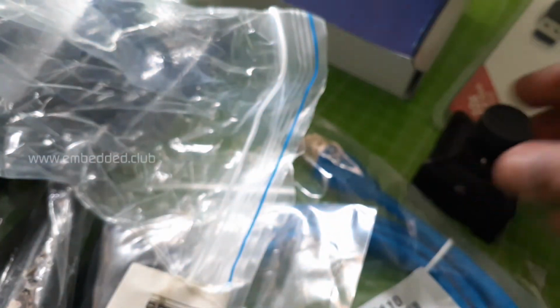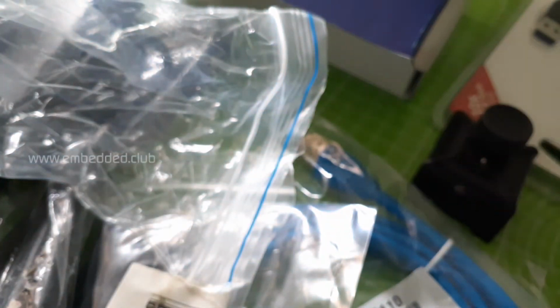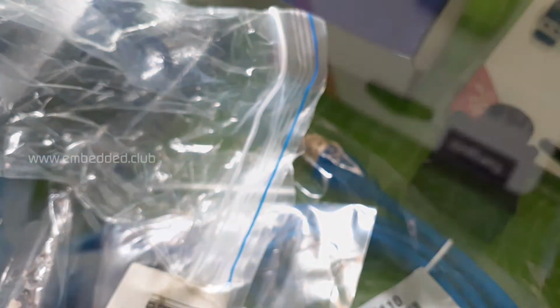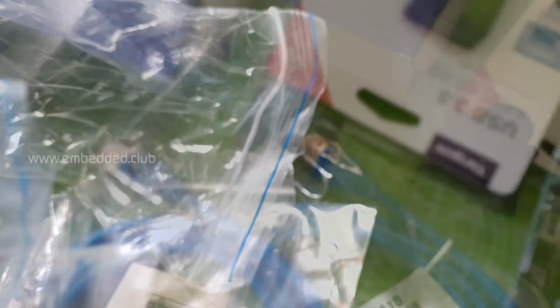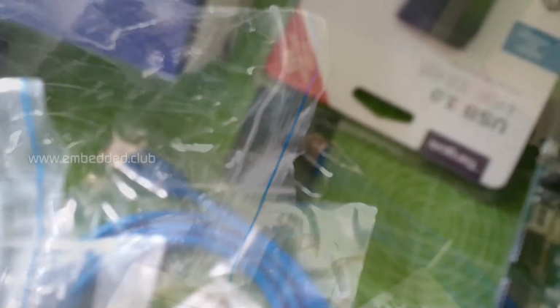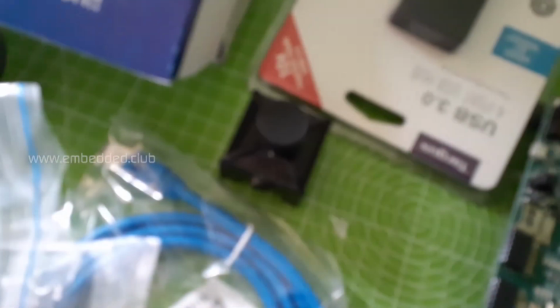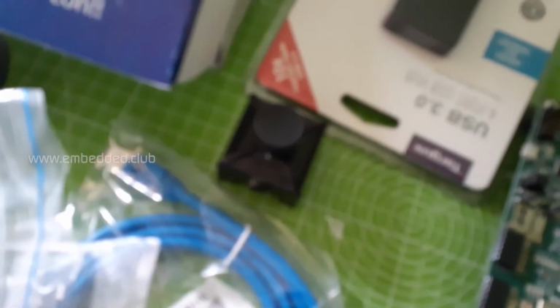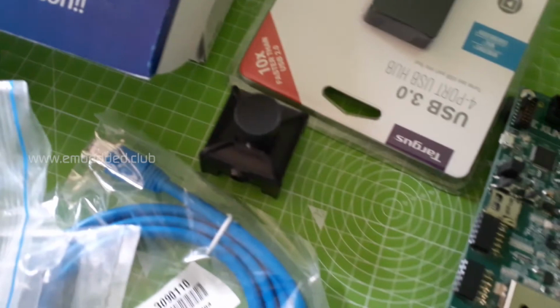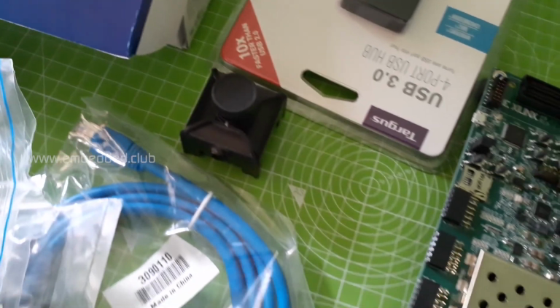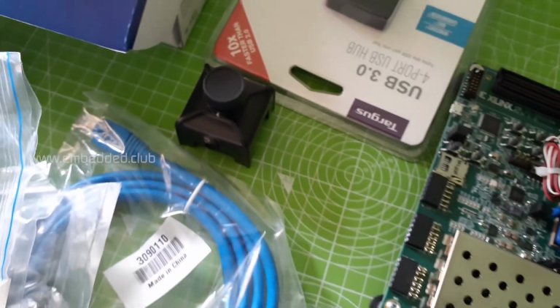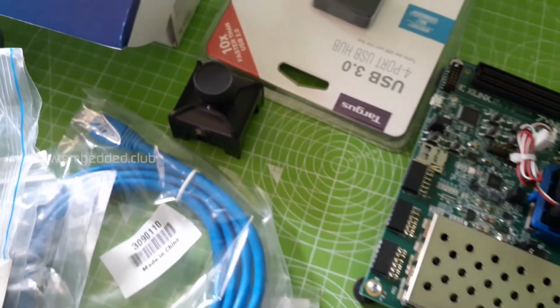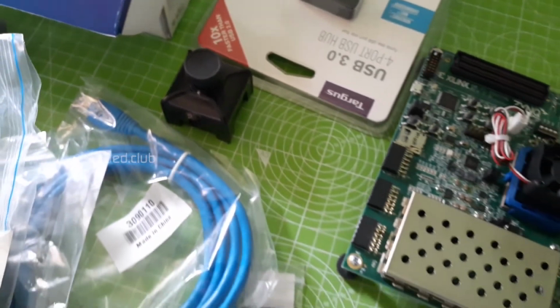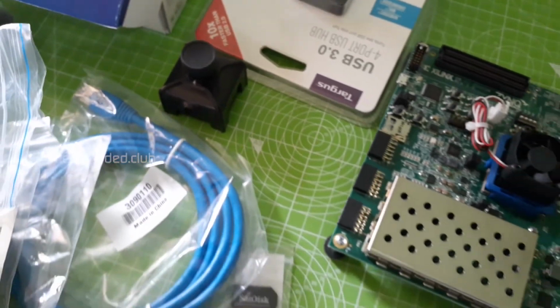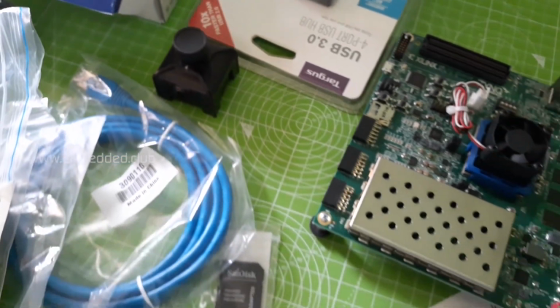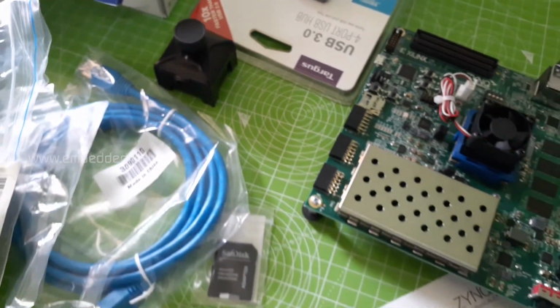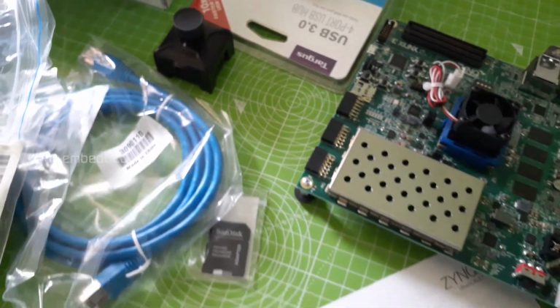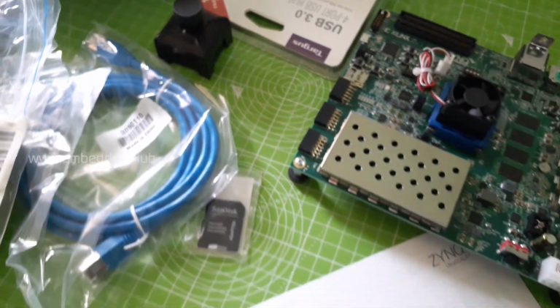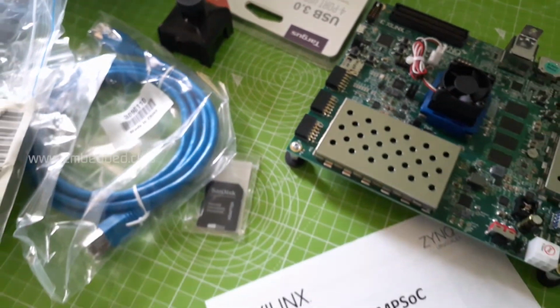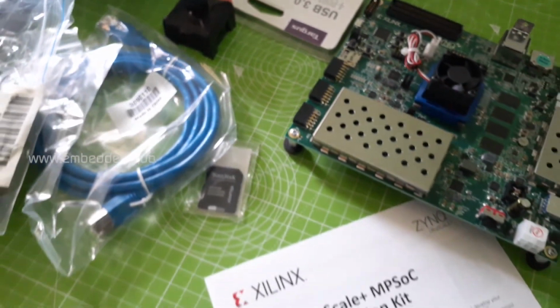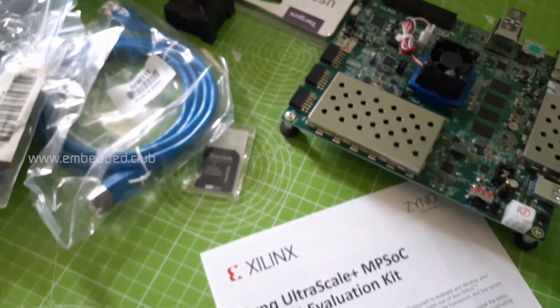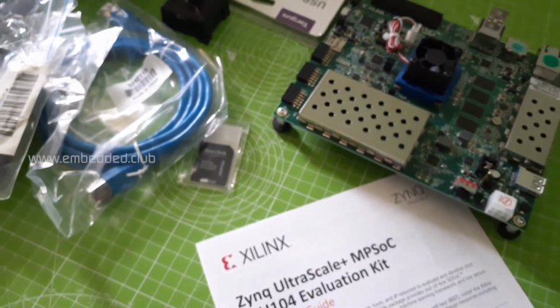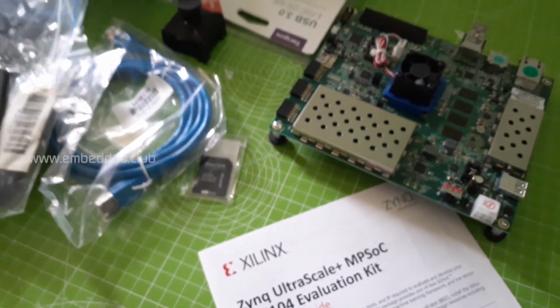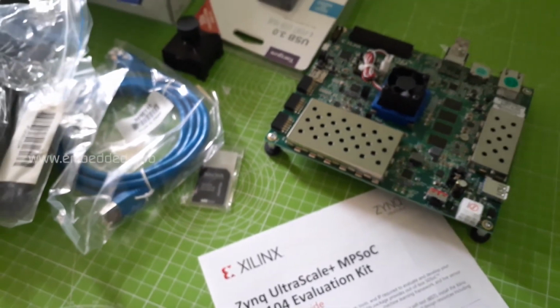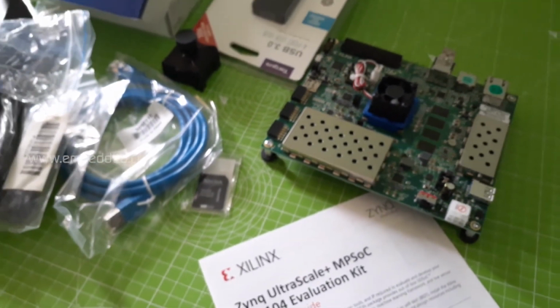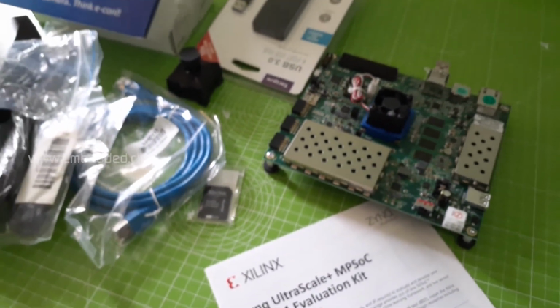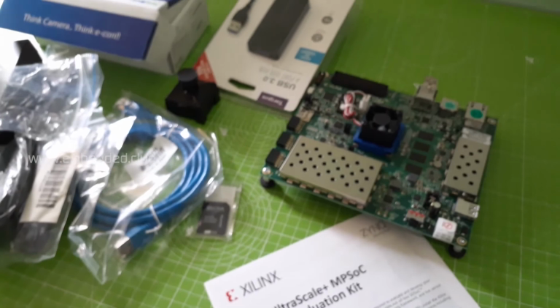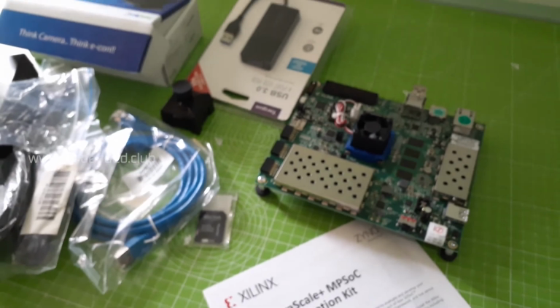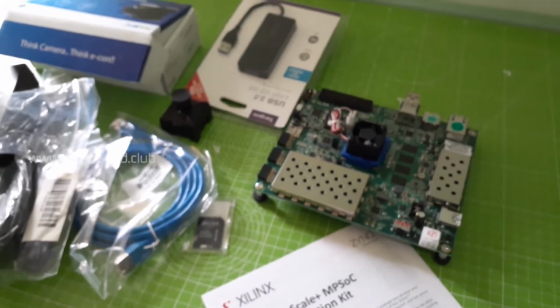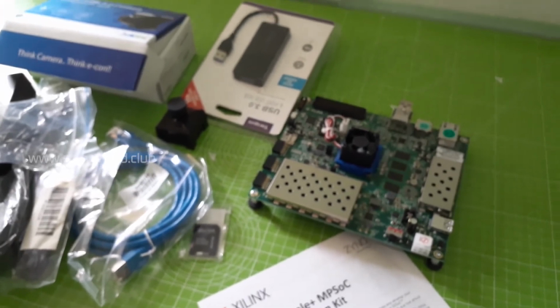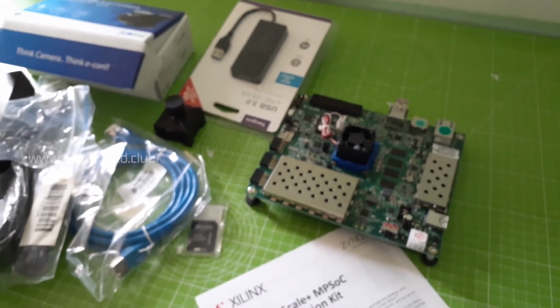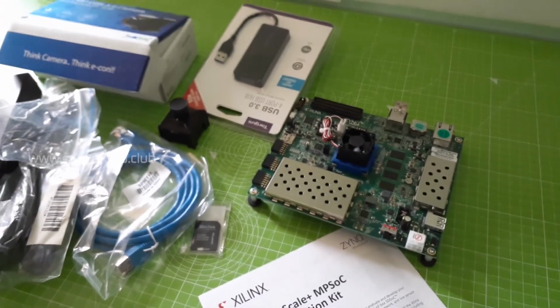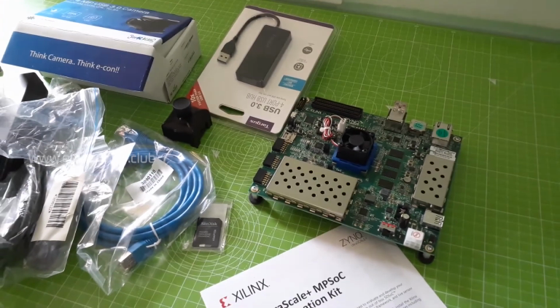Okay, we are done with the unboxing today. Stay tuned with us to get started with the ZCU104 kit. Thank you.